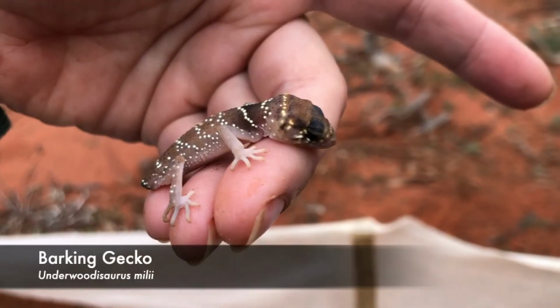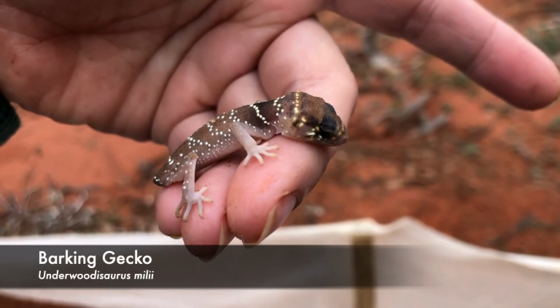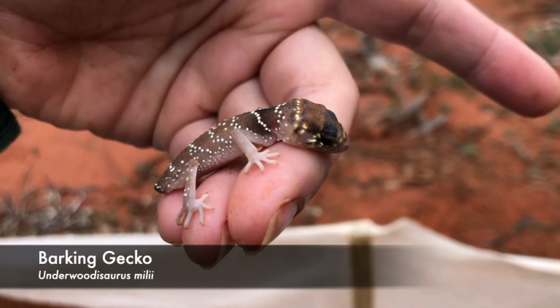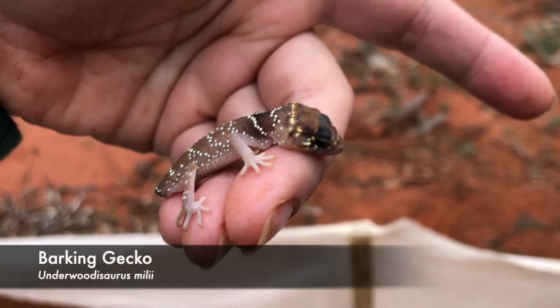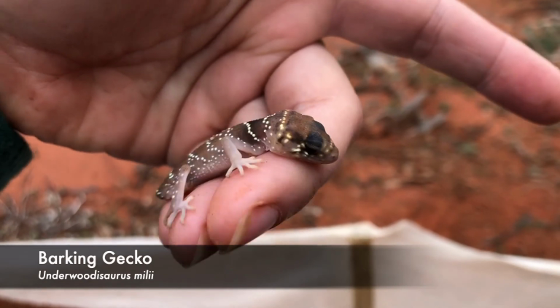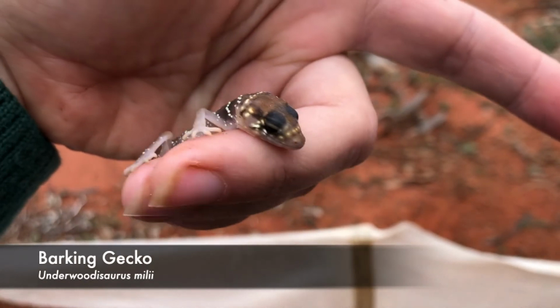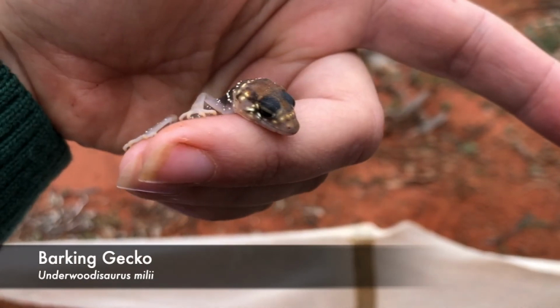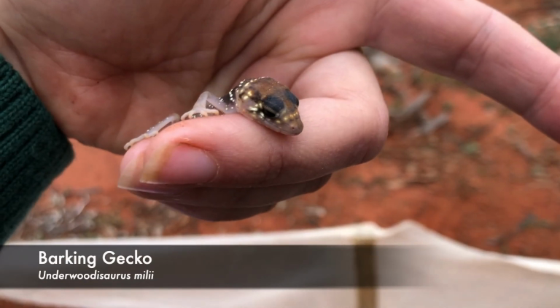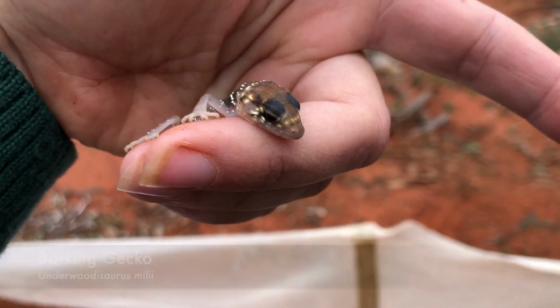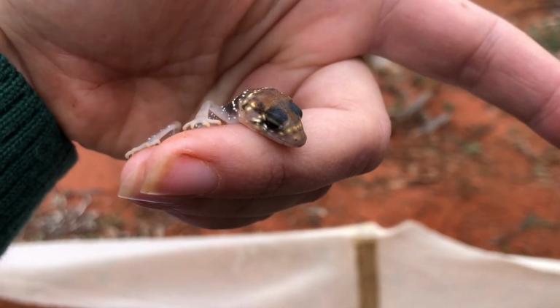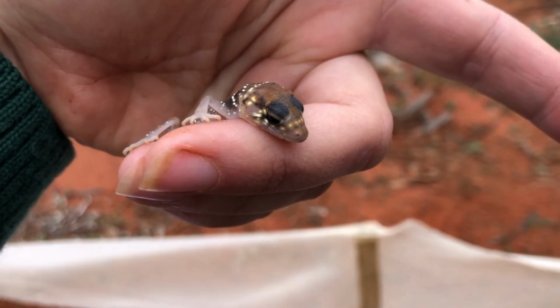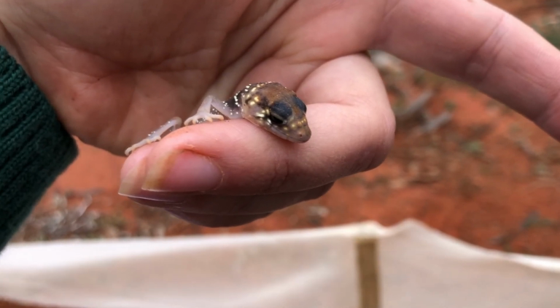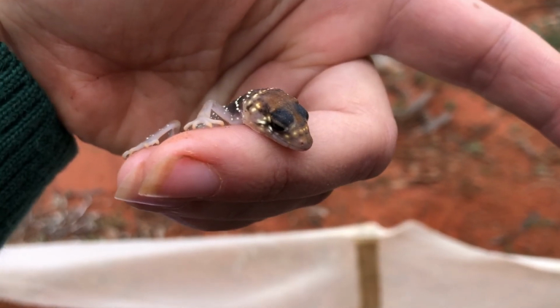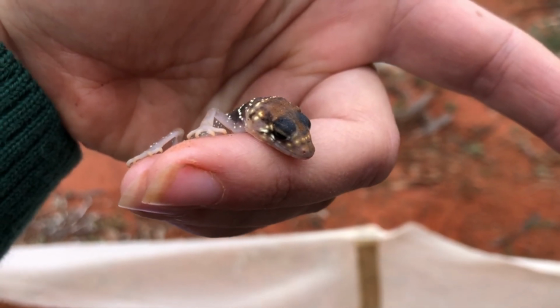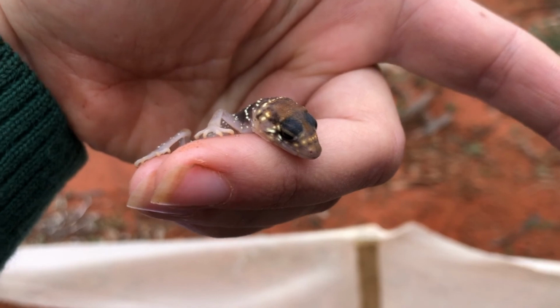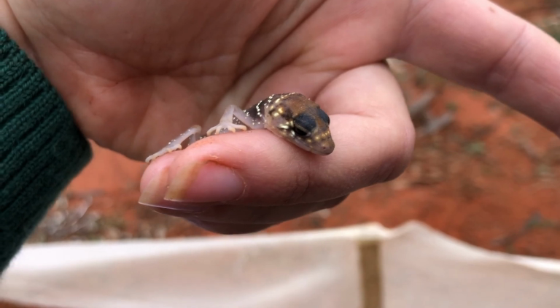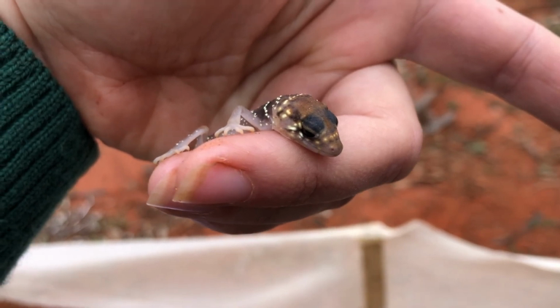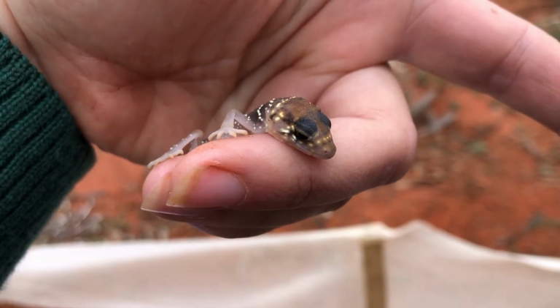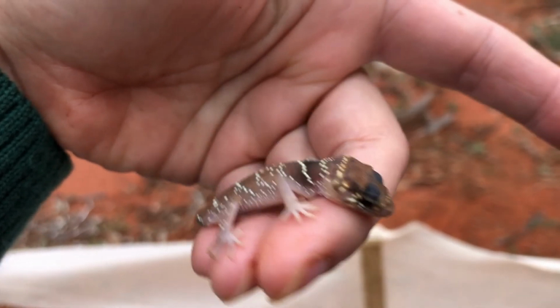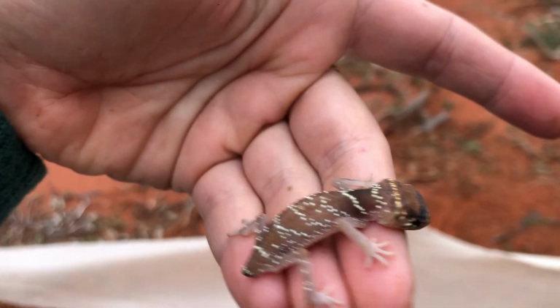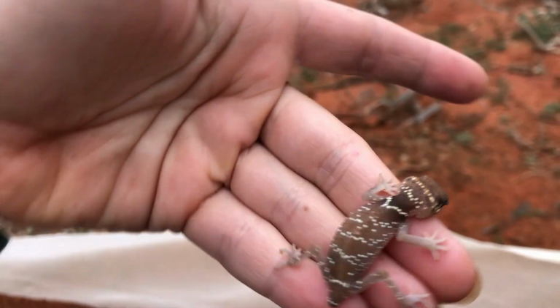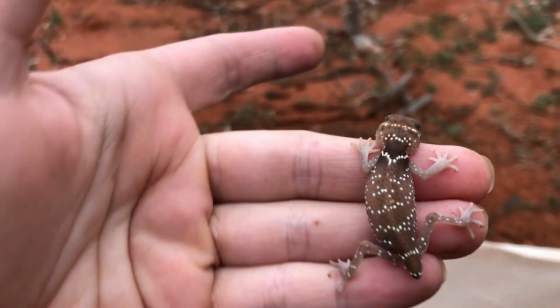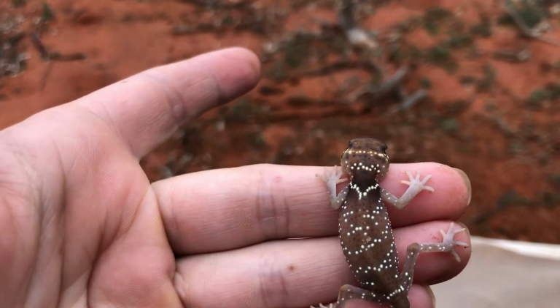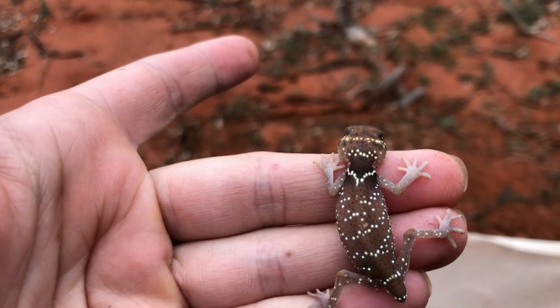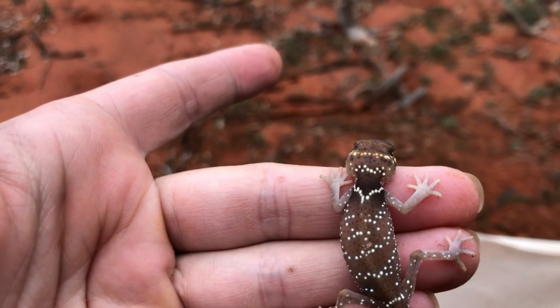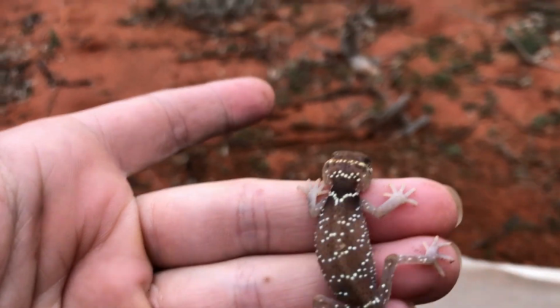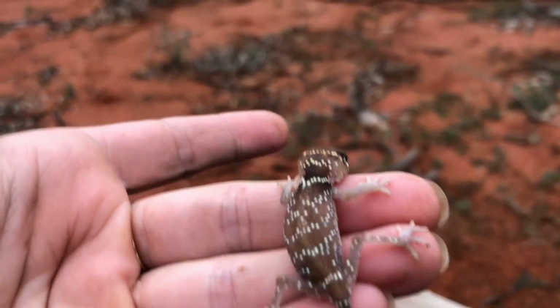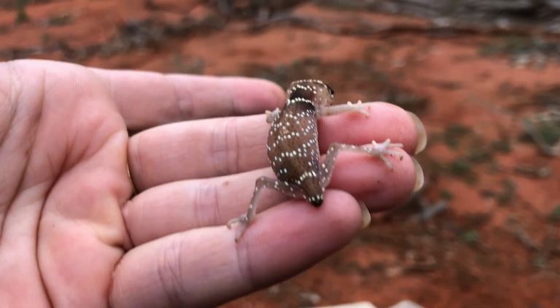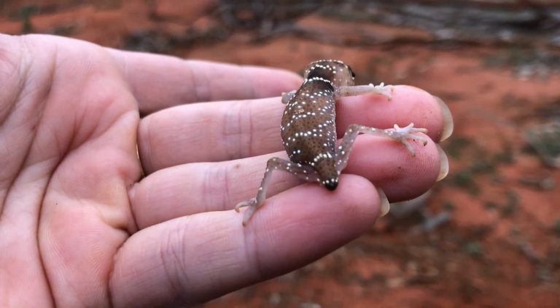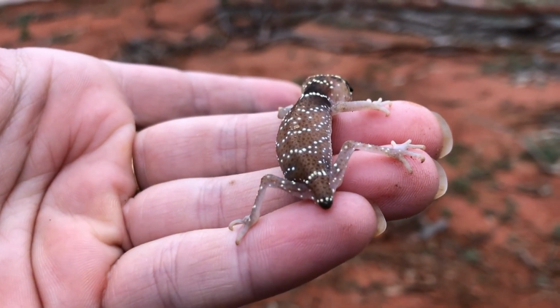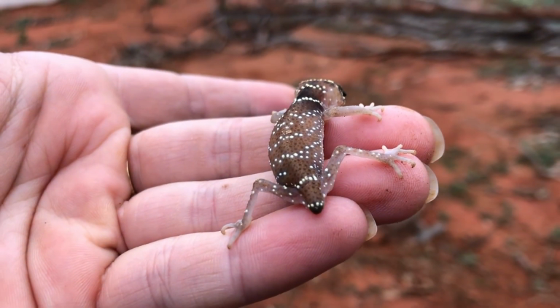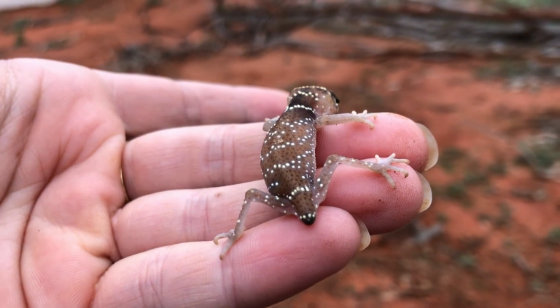We've caught a little barking gecko. This guy, like all the others, is a predator and he also eats insects. He's clearly had a run in with someone, because he's lost his big tail. It's pretty much healed up now, though.